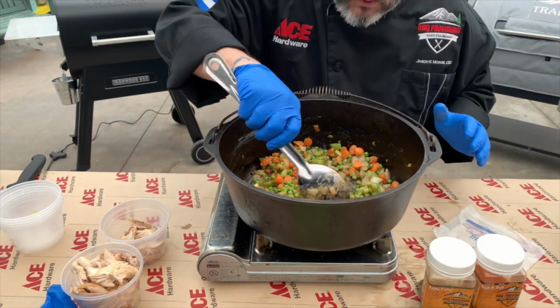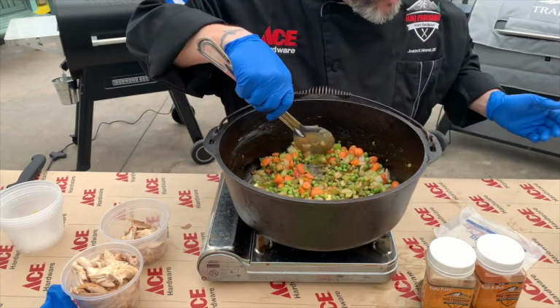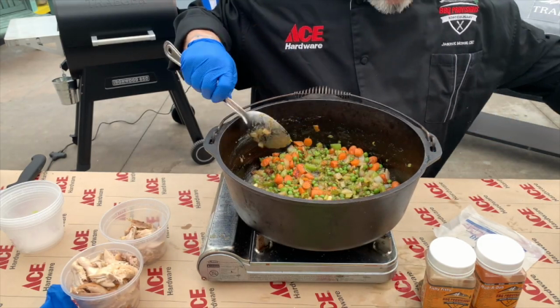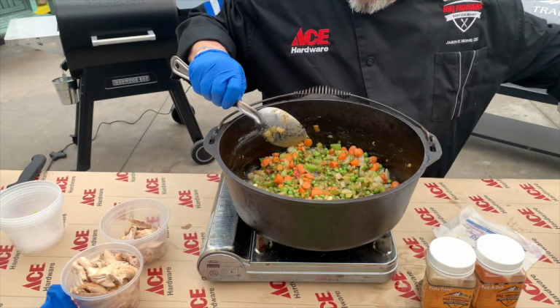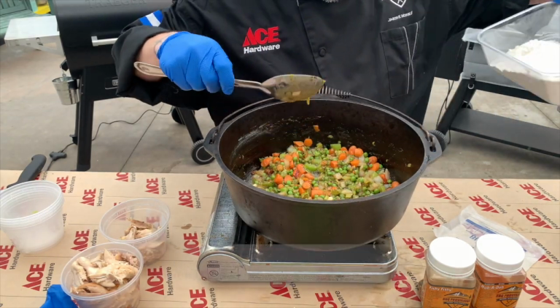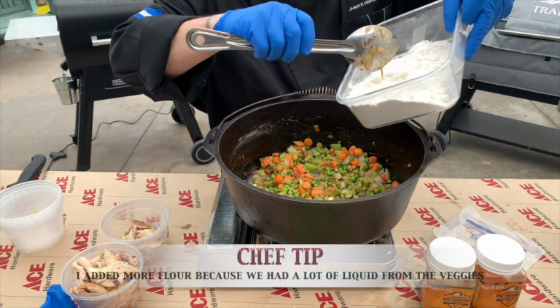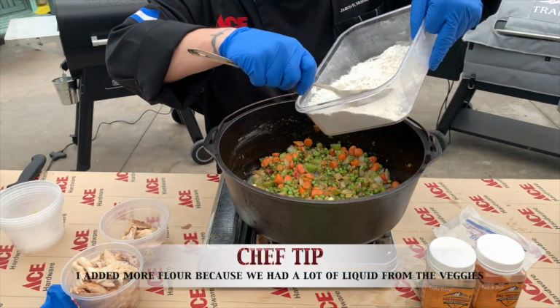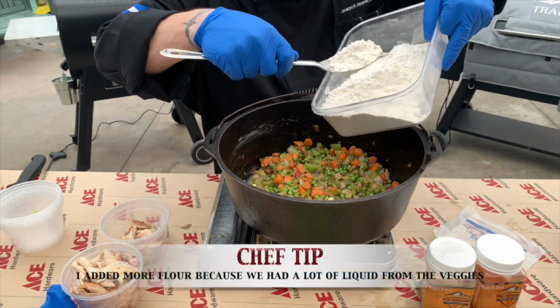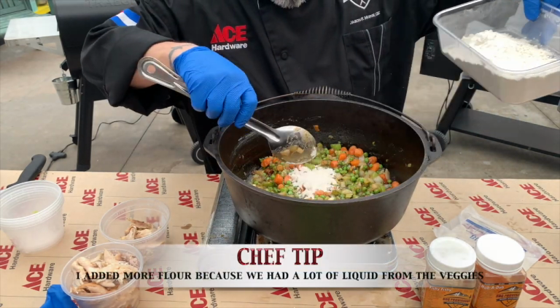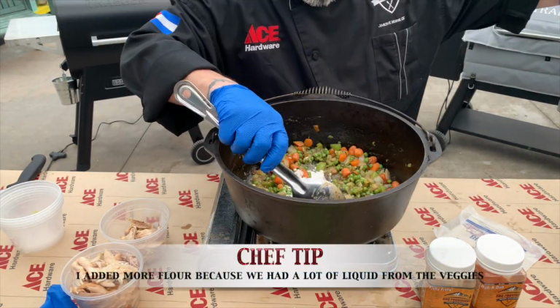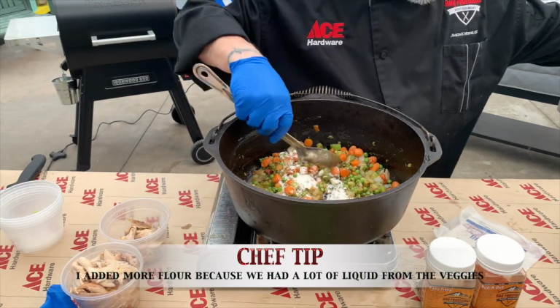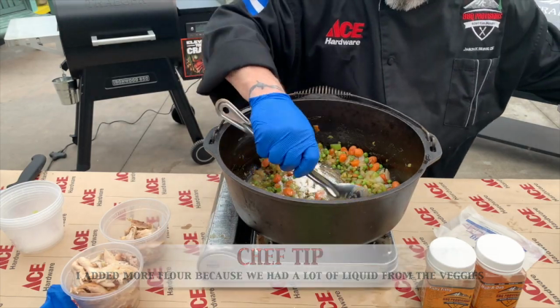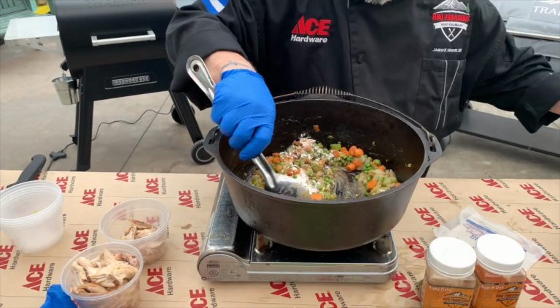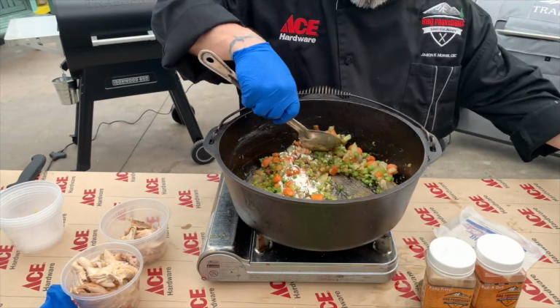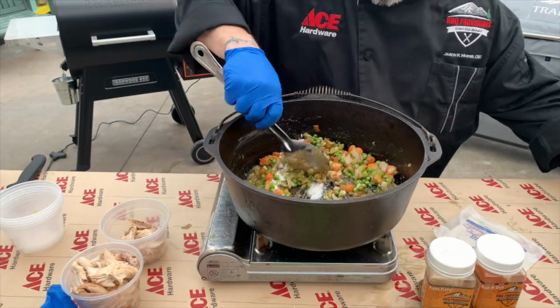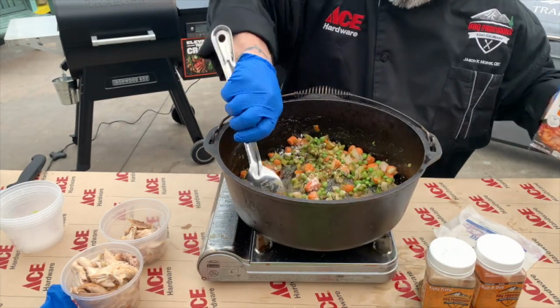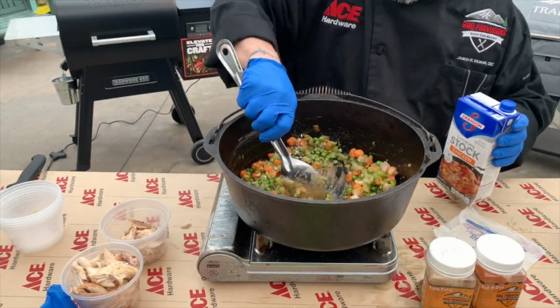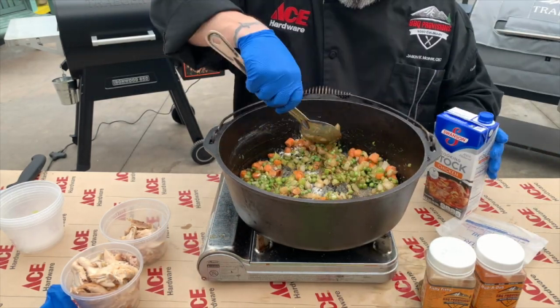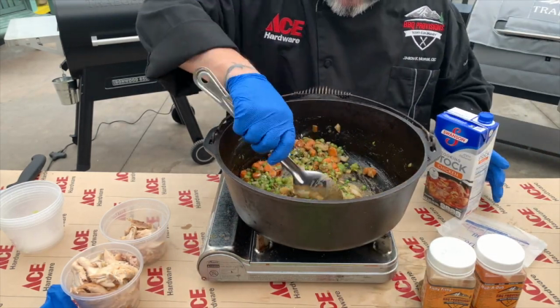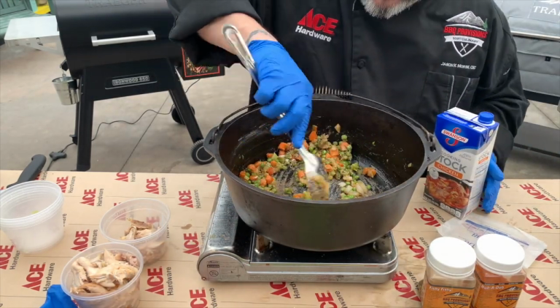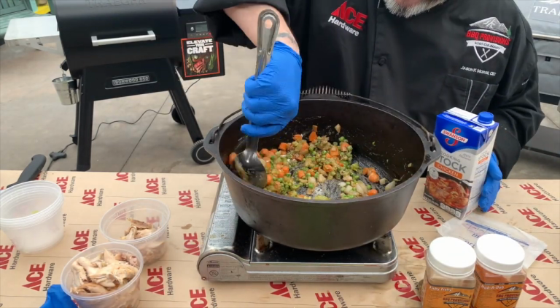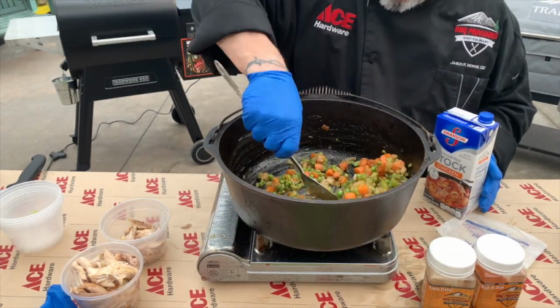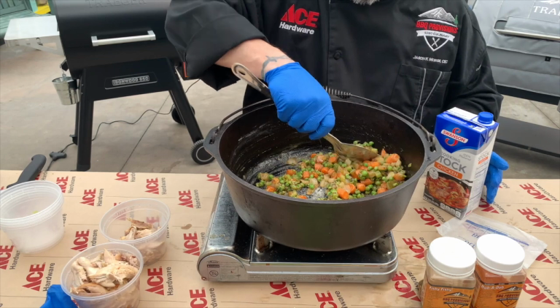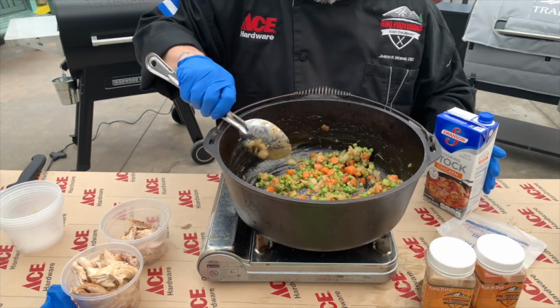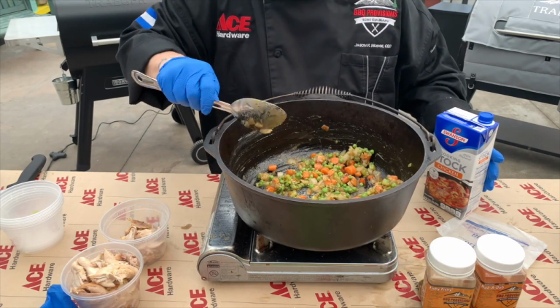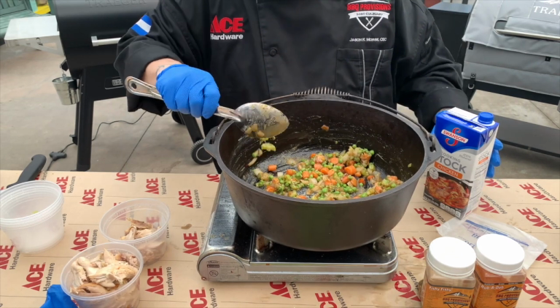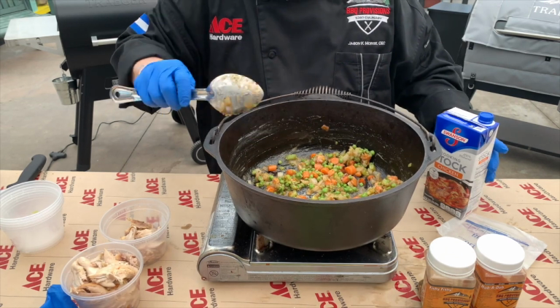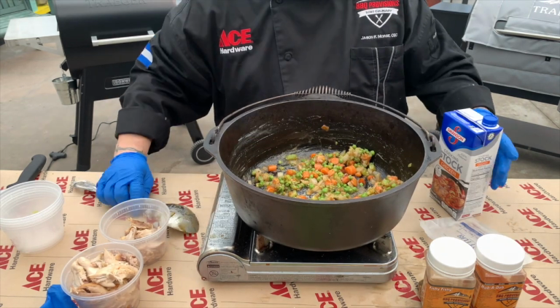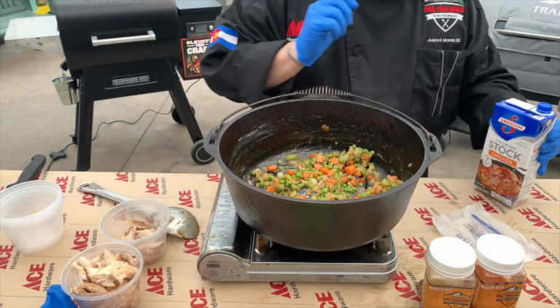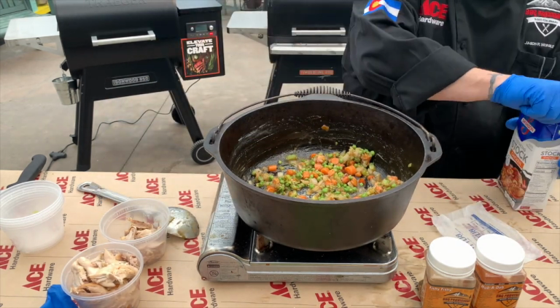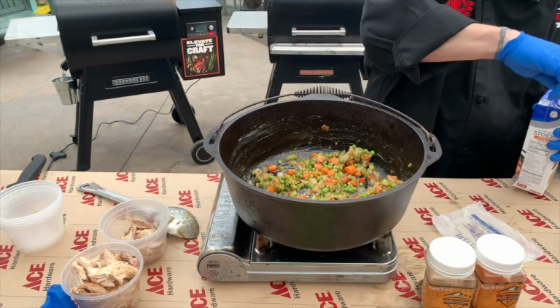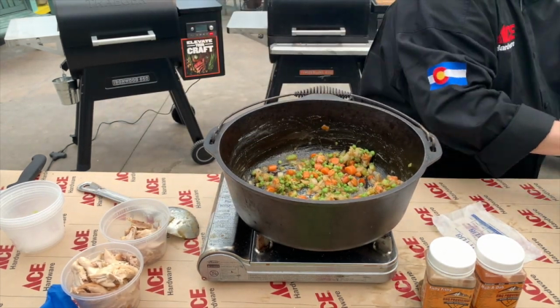We're going to add a little bit more flour — it looks like we need just a little bit more, so we'll add a couple more tablespoons. And now — oh yeah, look at that. That is perfect right there. Now we'll go ahead and add our chicken stock.